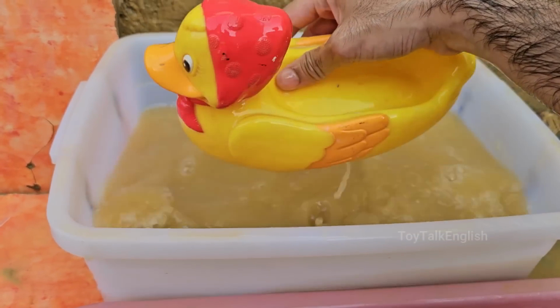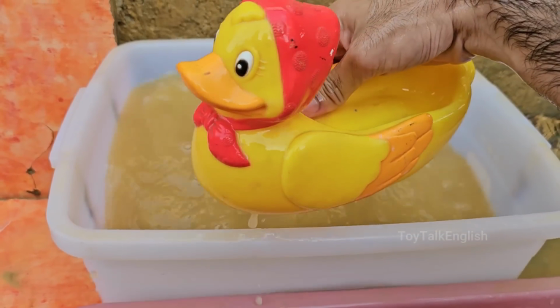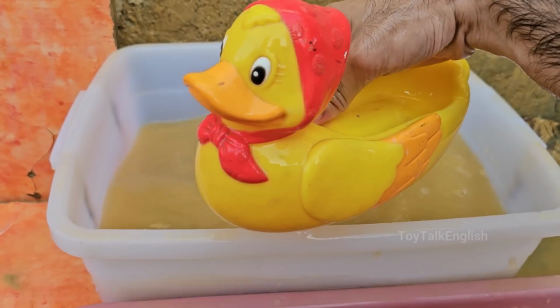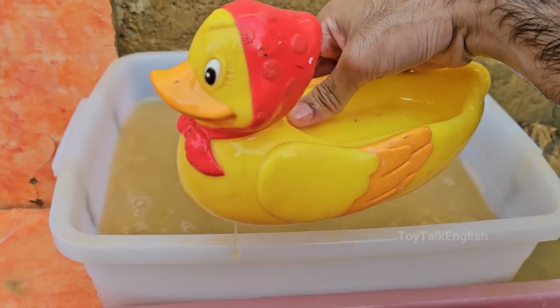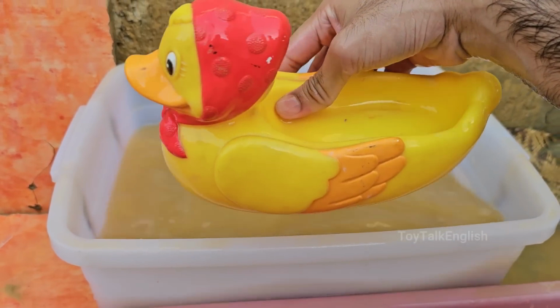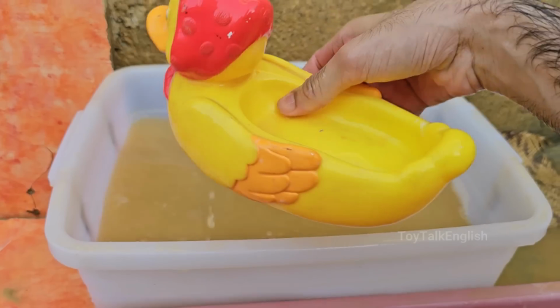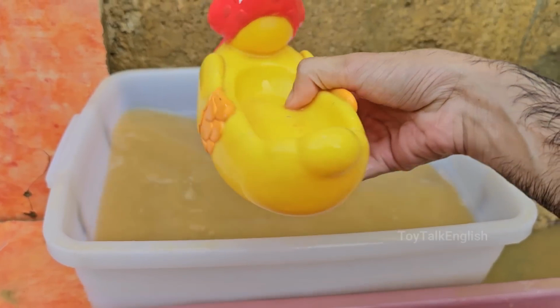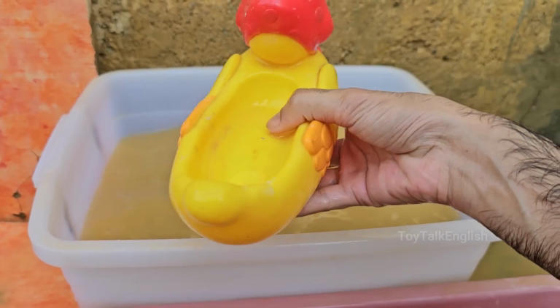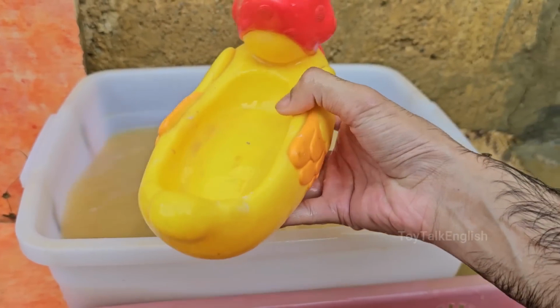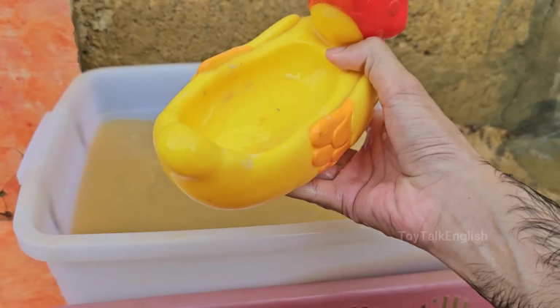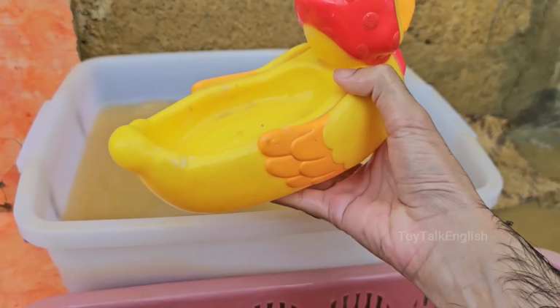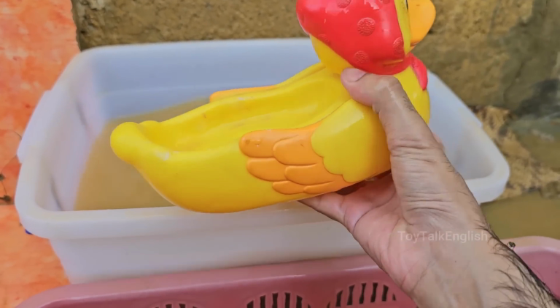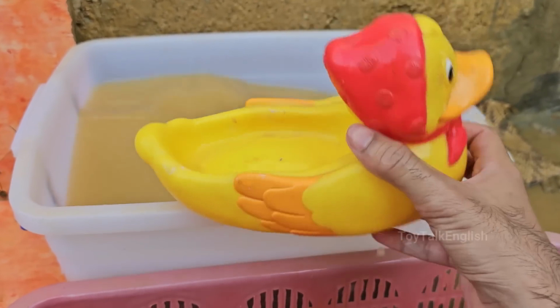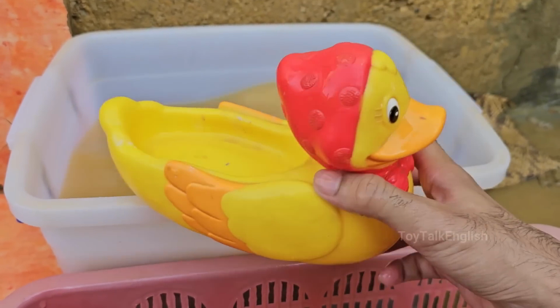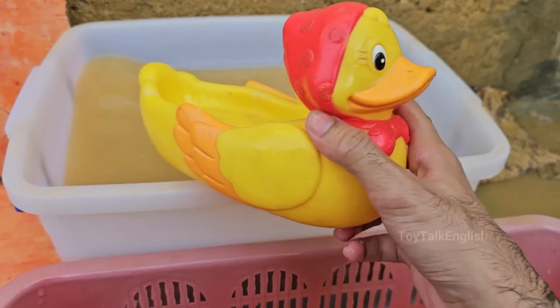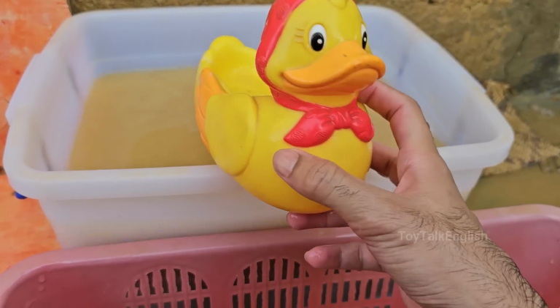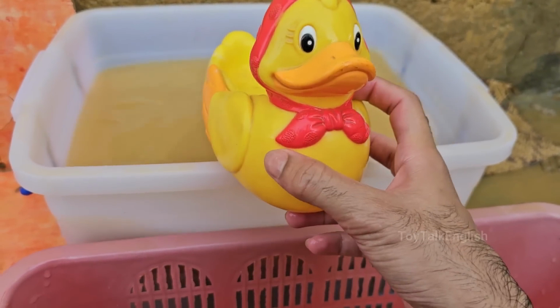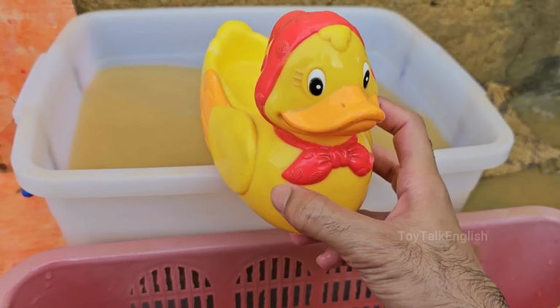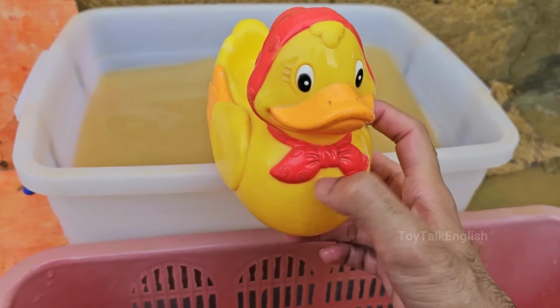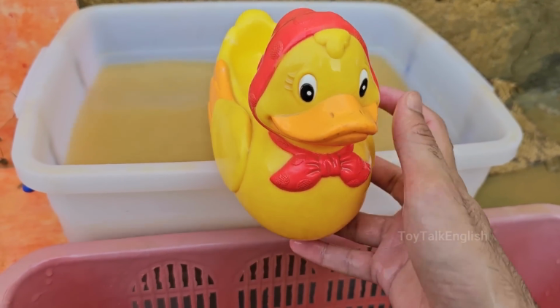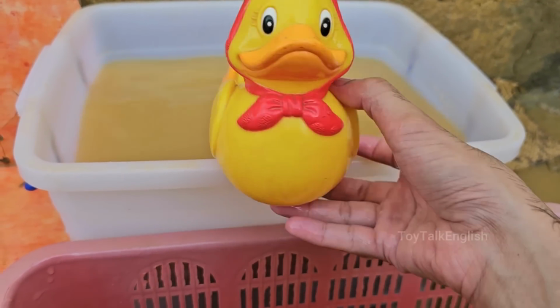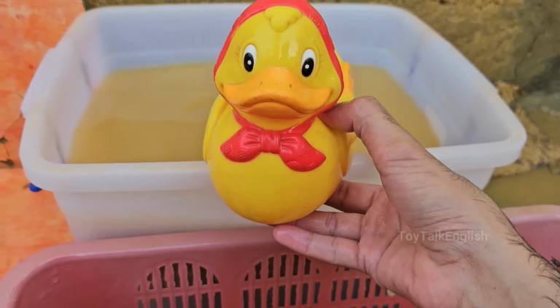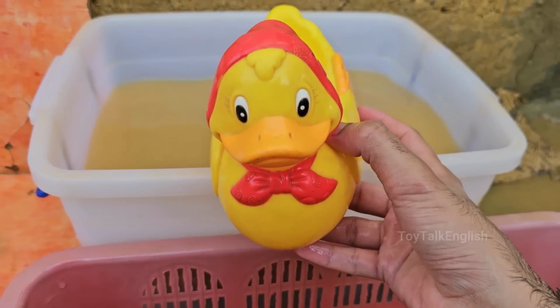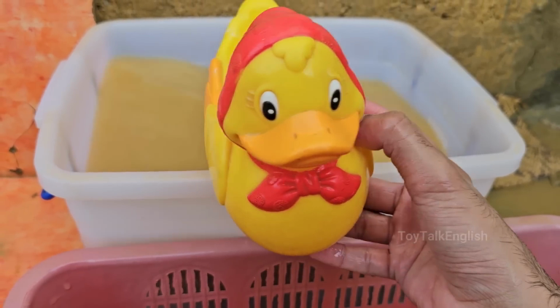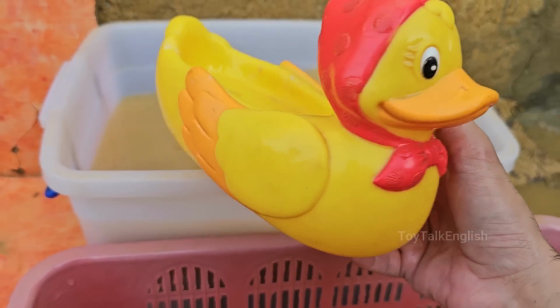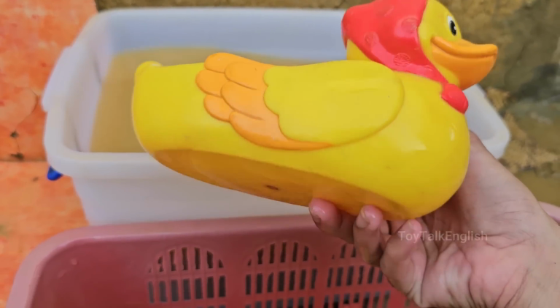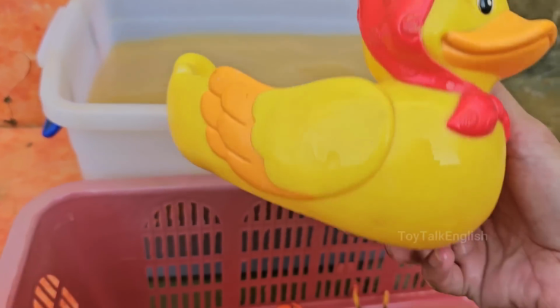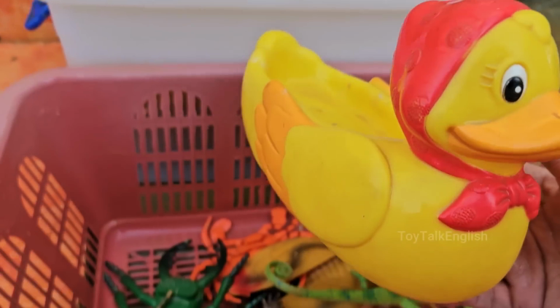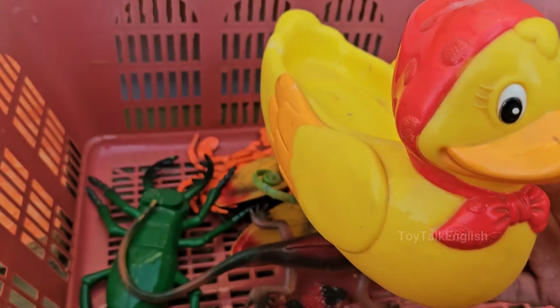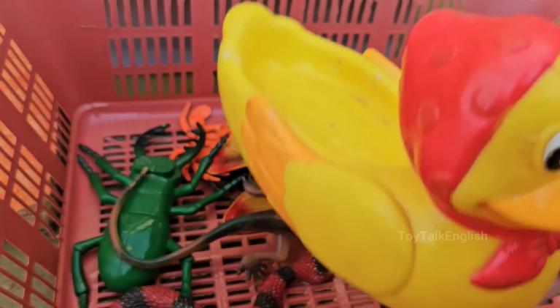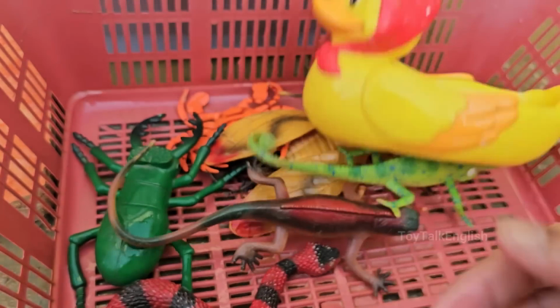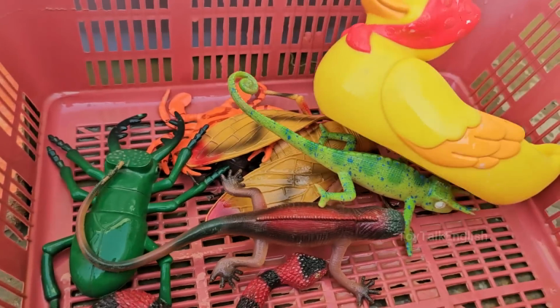Ducks are omnivores and eat a variety of foods, including plants, insects, small fish, and algae. Their diet depends on their habitat and species. Ducks are also highly social animals.